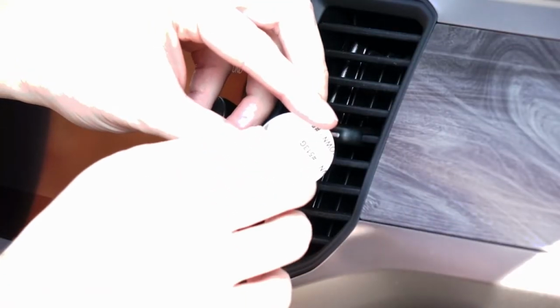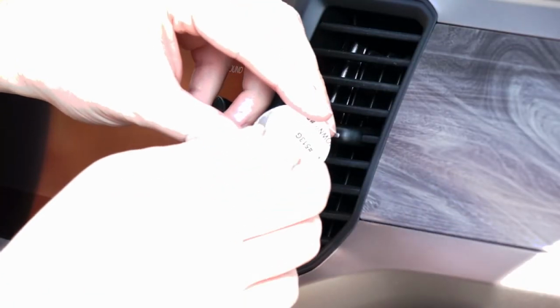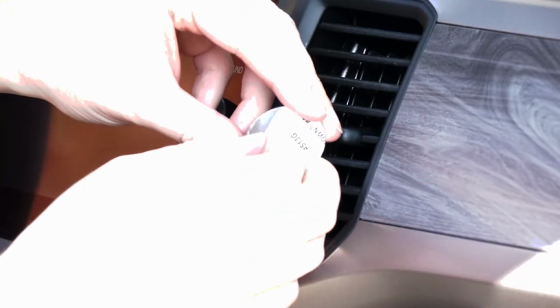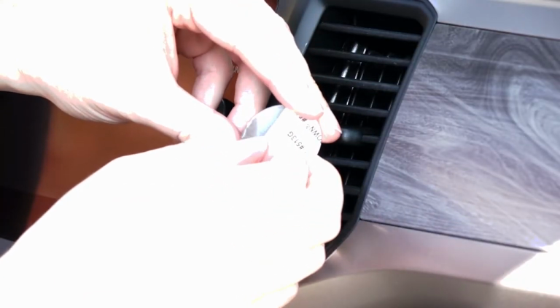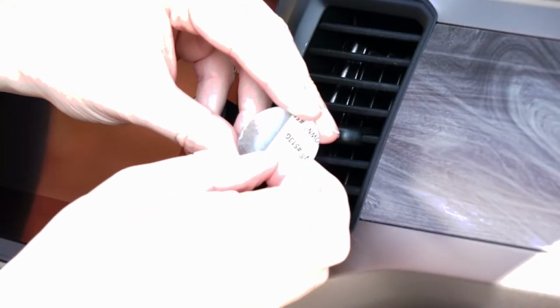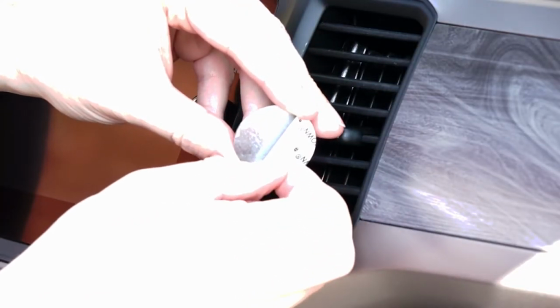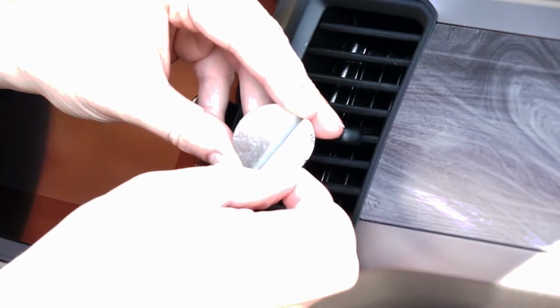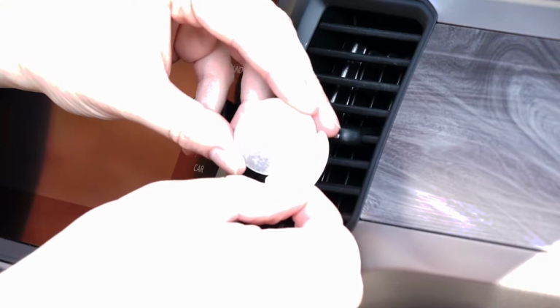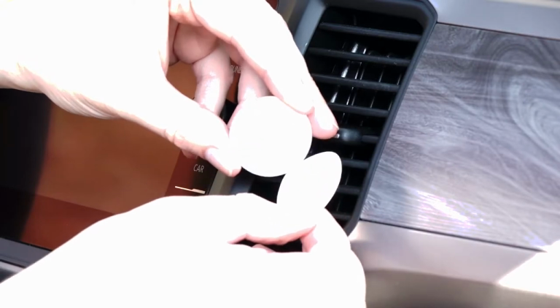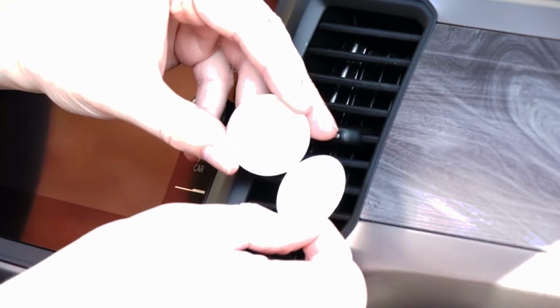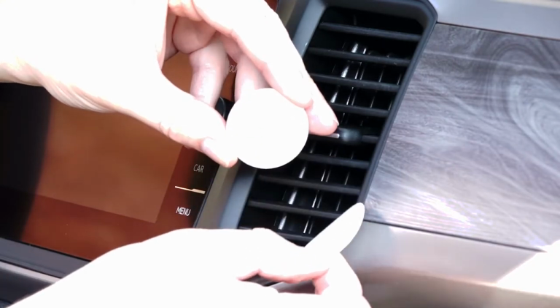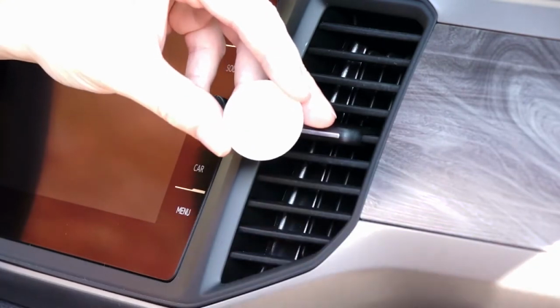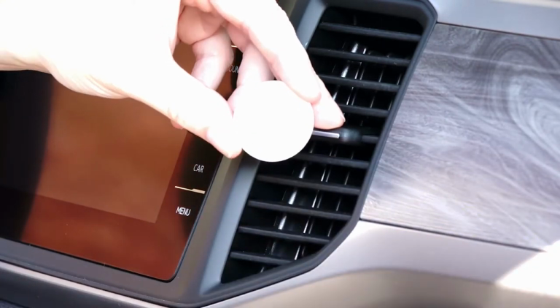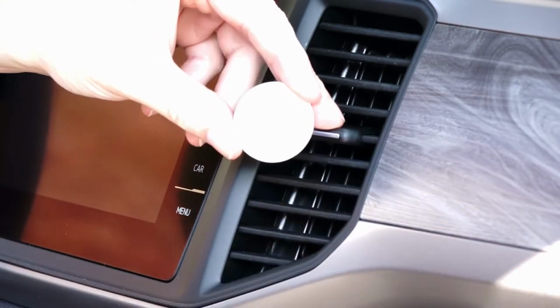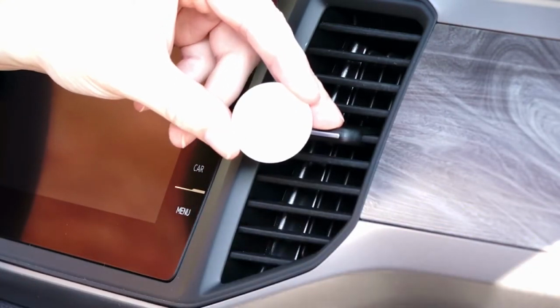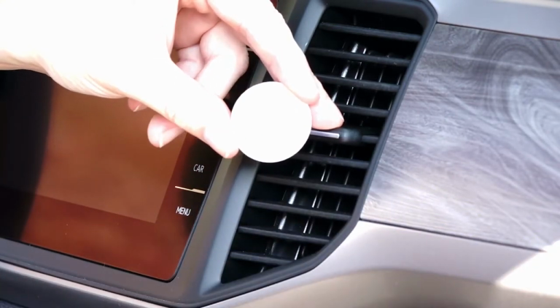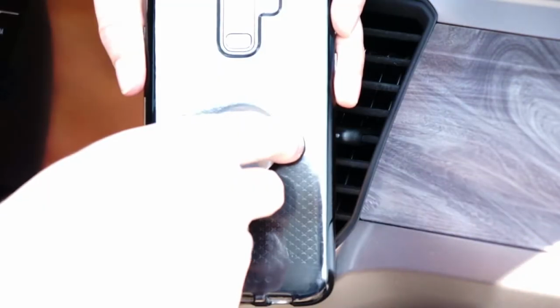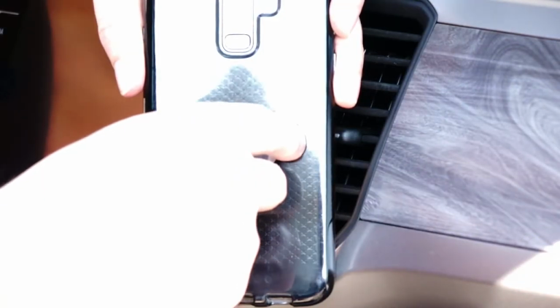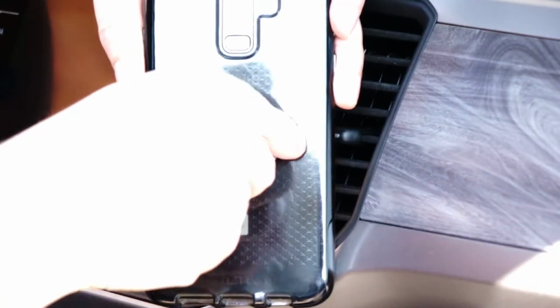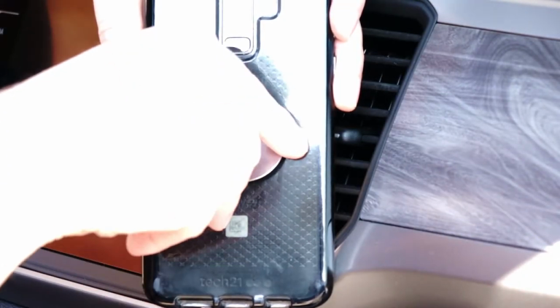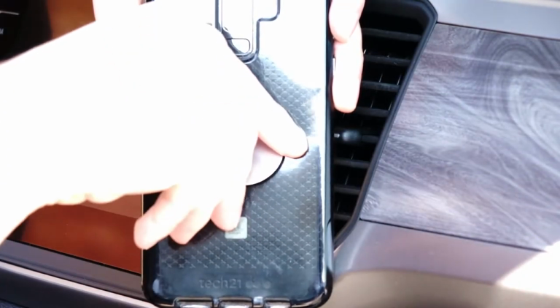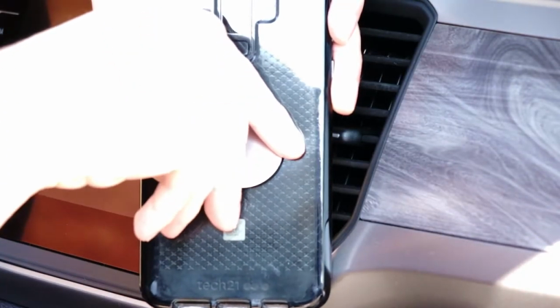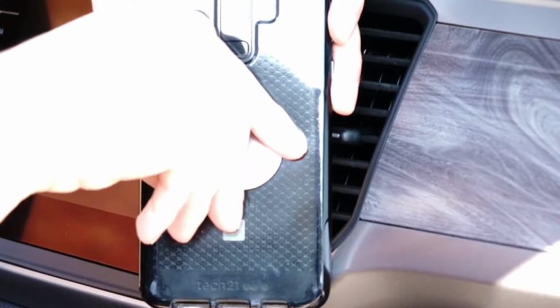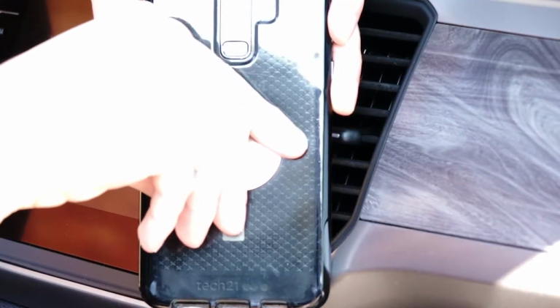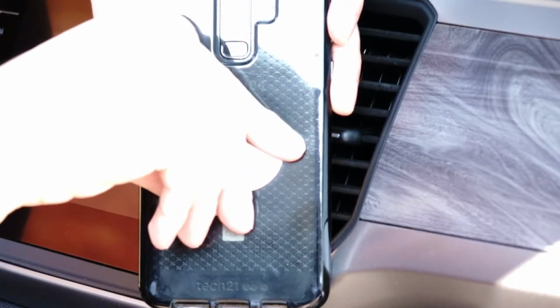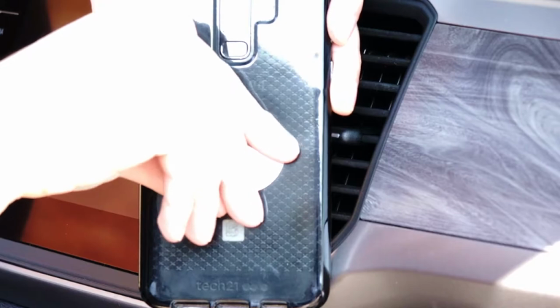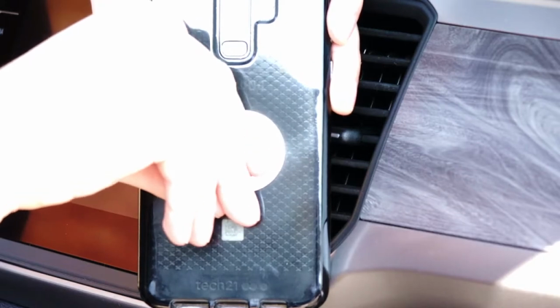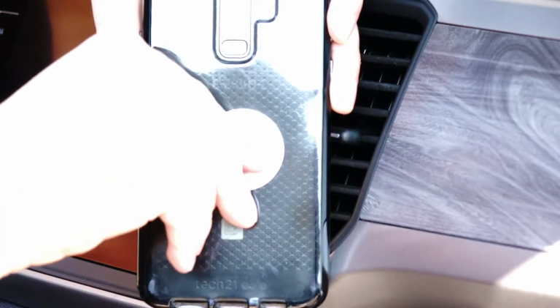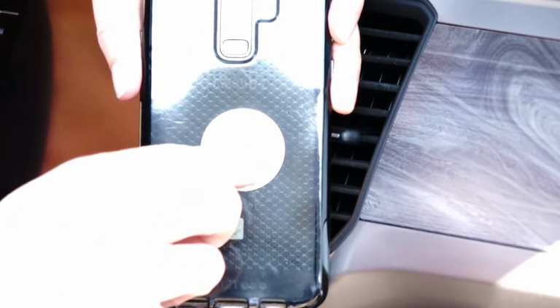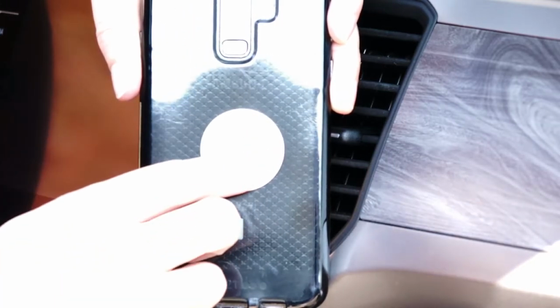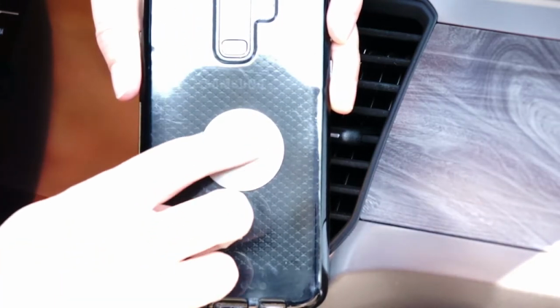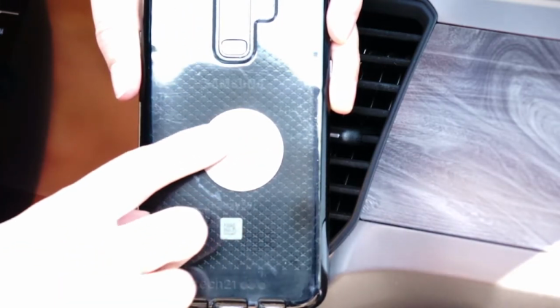To install, first peel the adhesive cover off the circular metal piece. Place the metal plate towards the lower portion of your phone and let the adhesive set for a few hours for better adhesion.